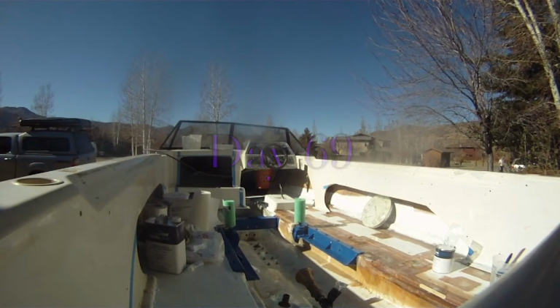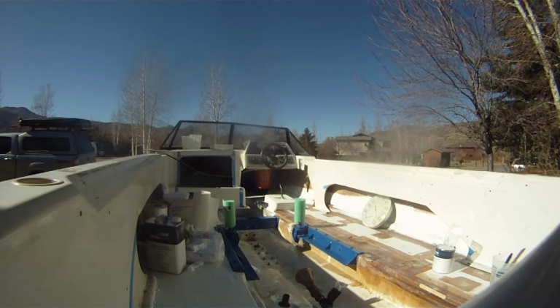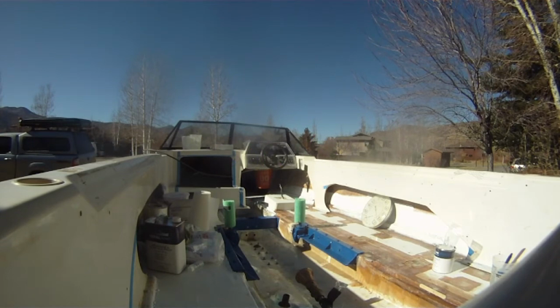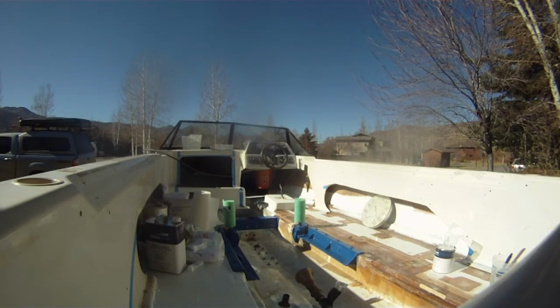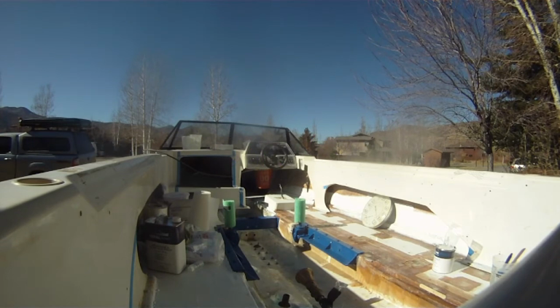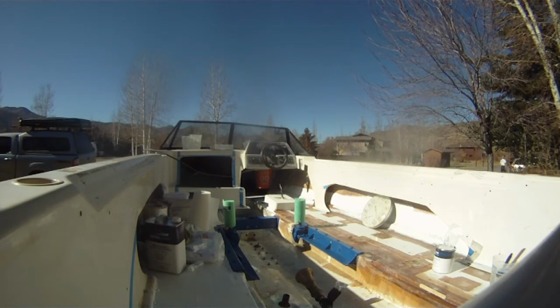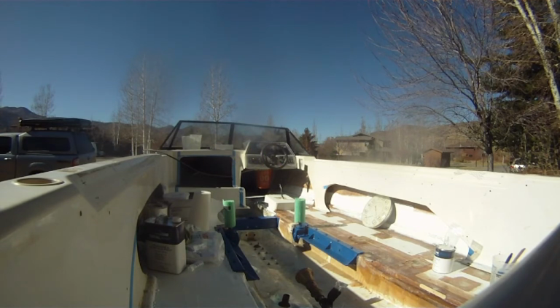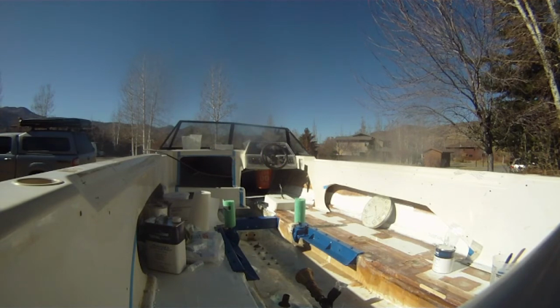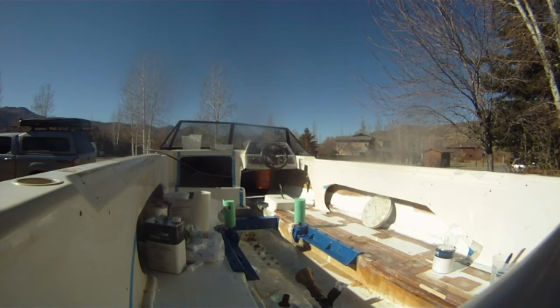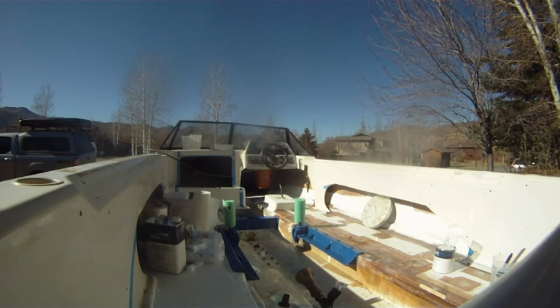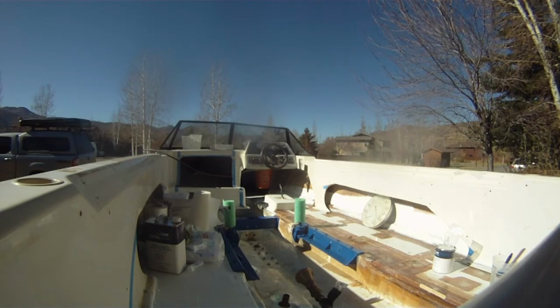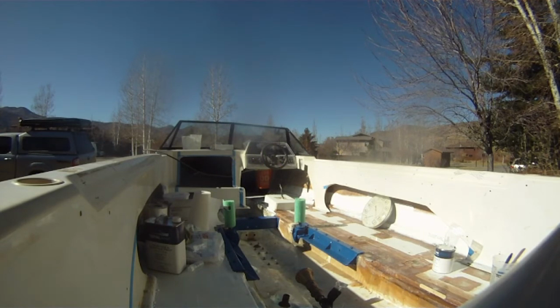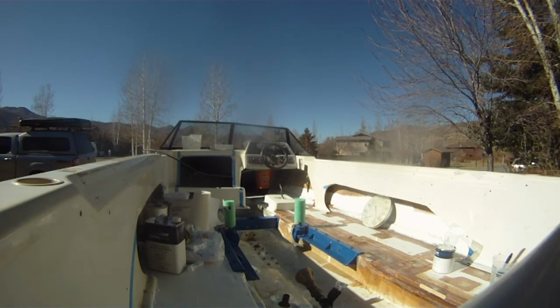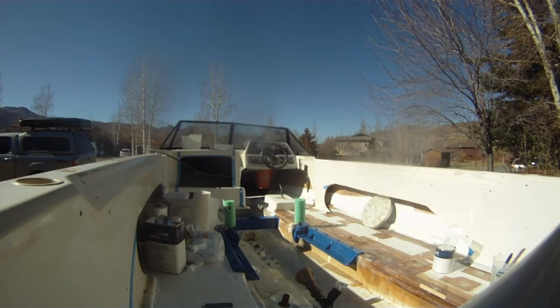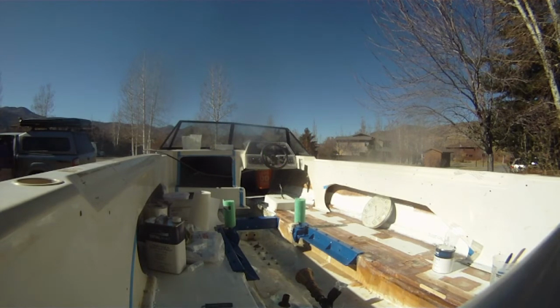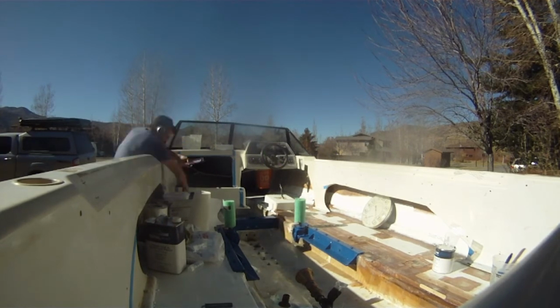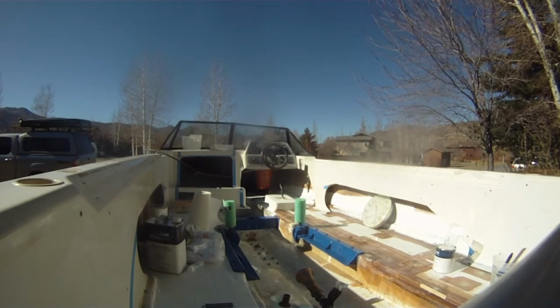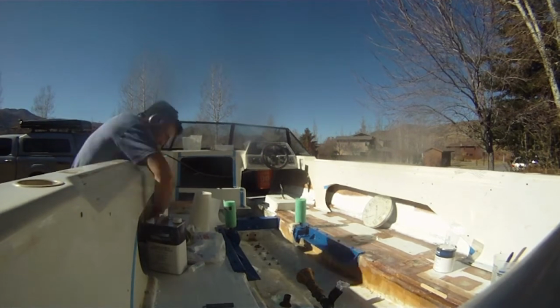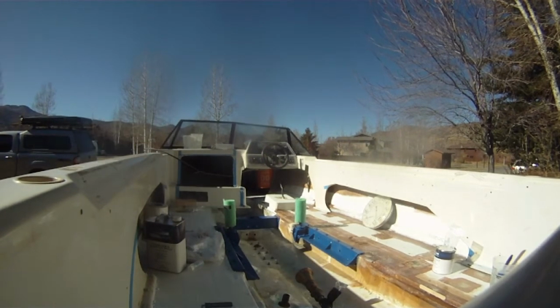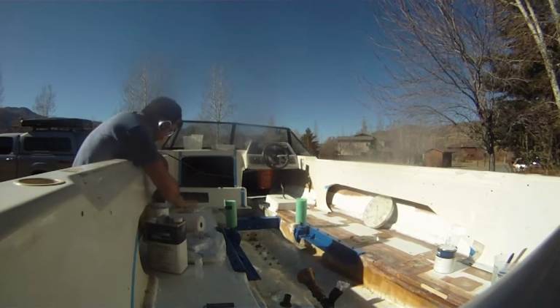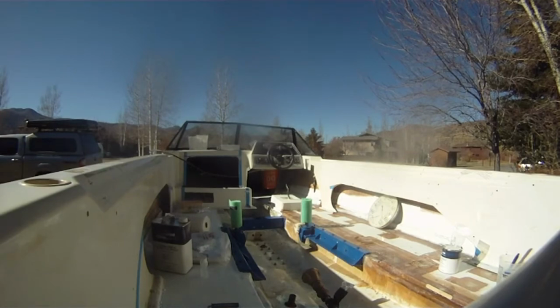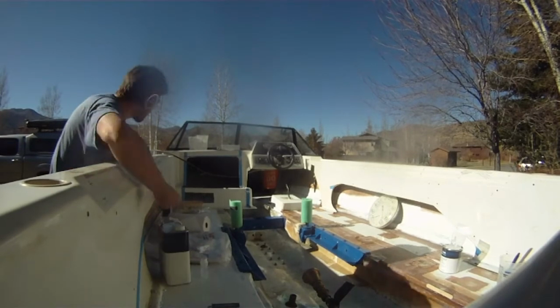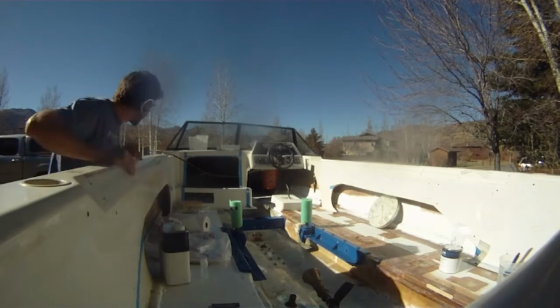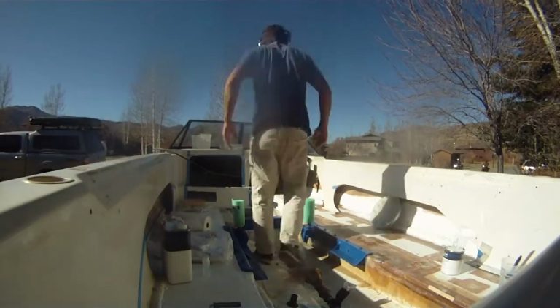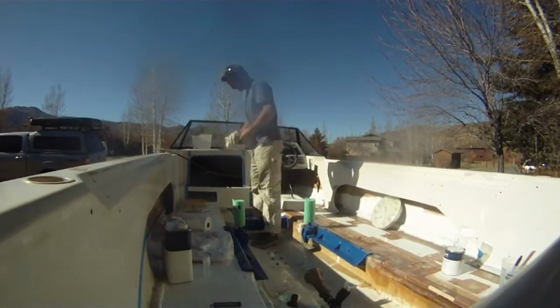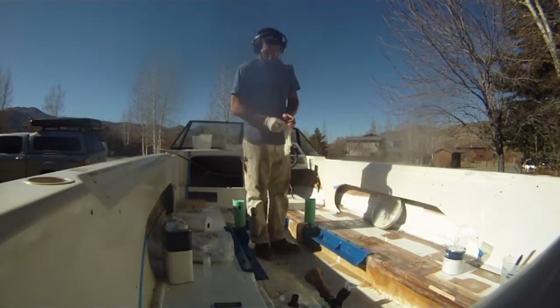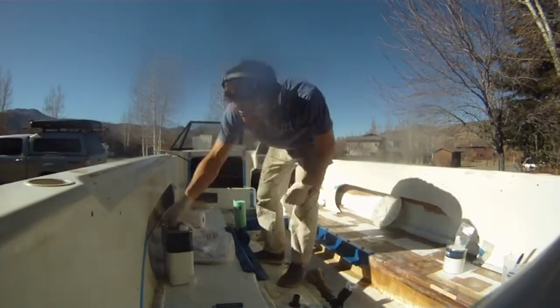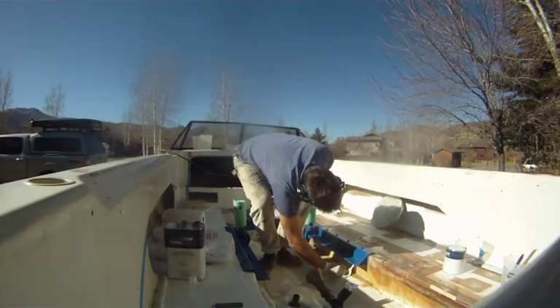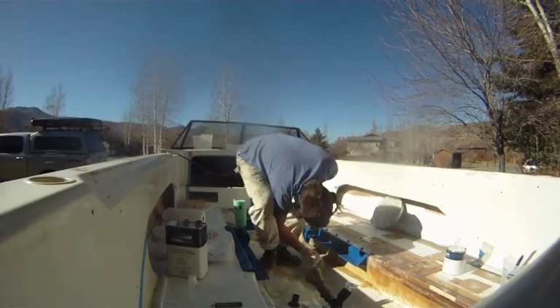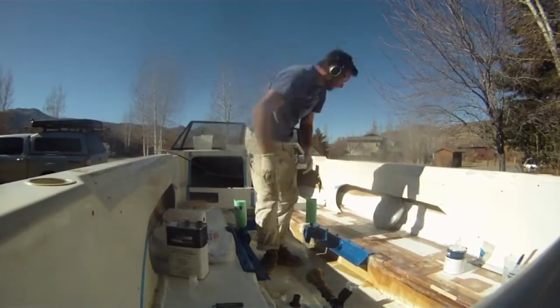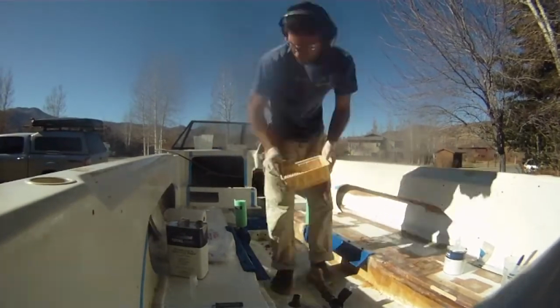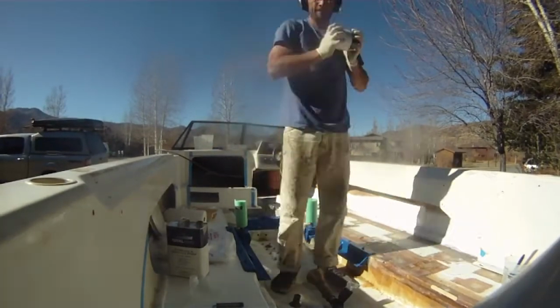Day 69, and it is just miraculously hot out. I am going to be able to go and do the gel coating with no greenhouse needed.